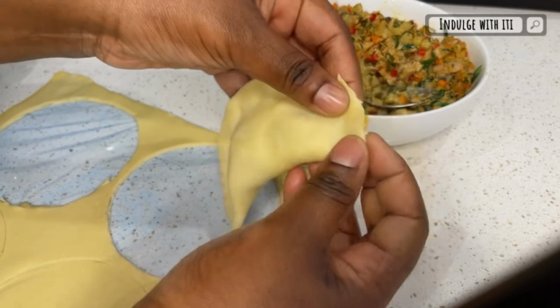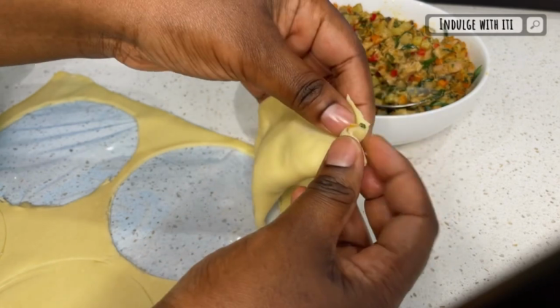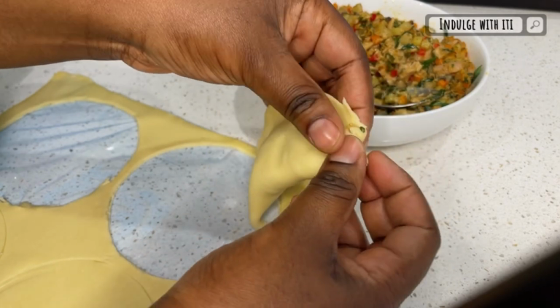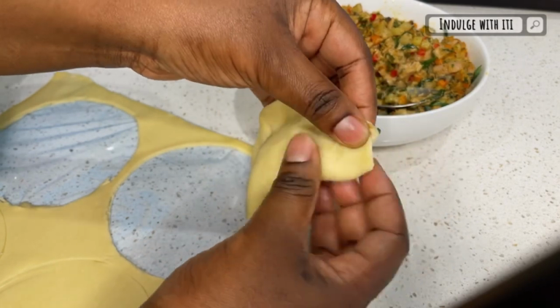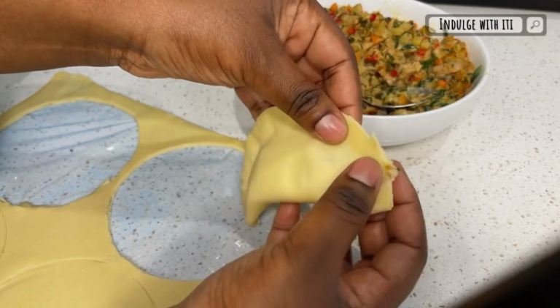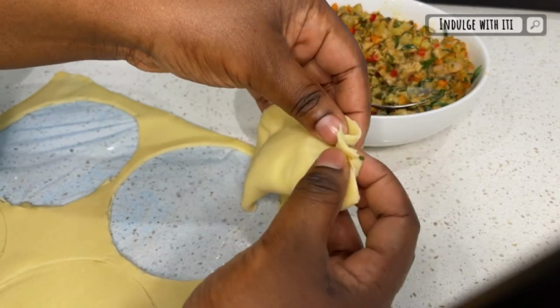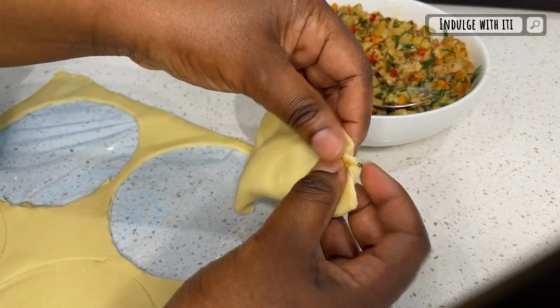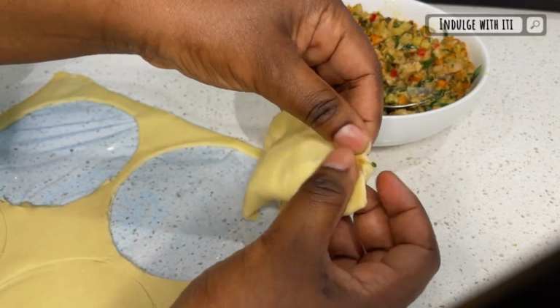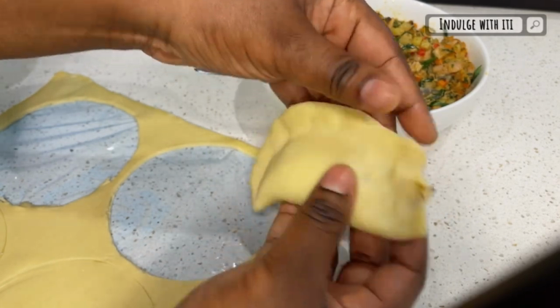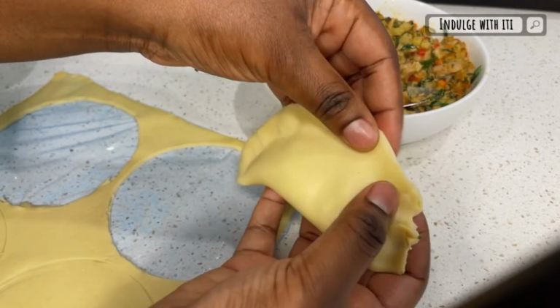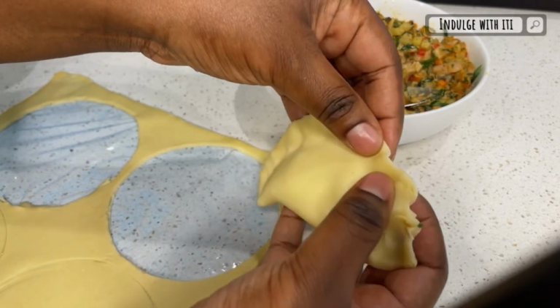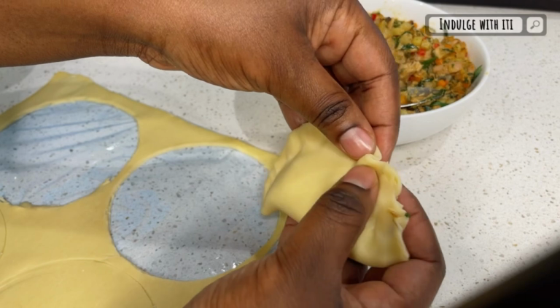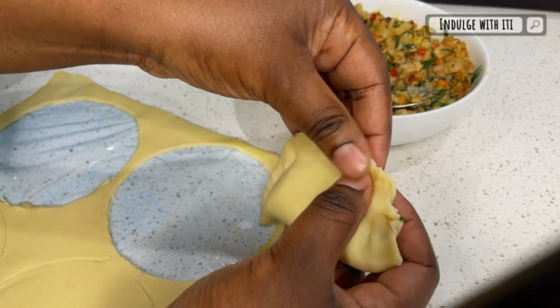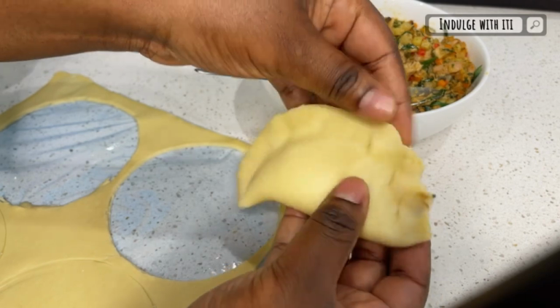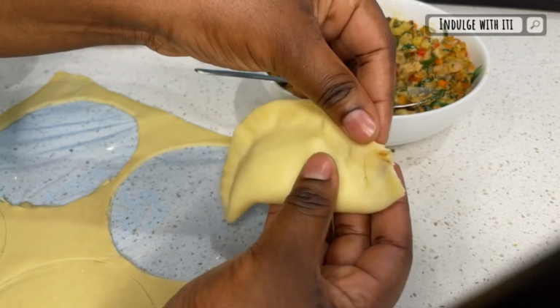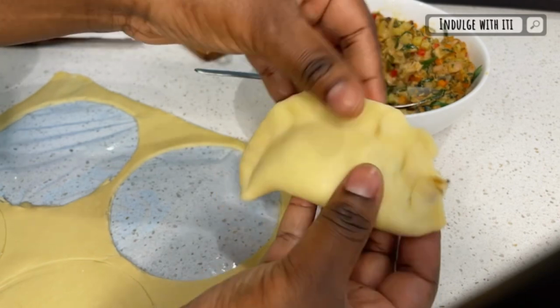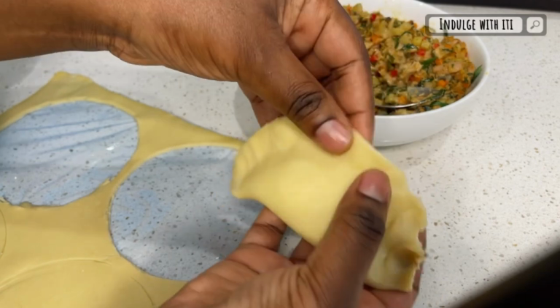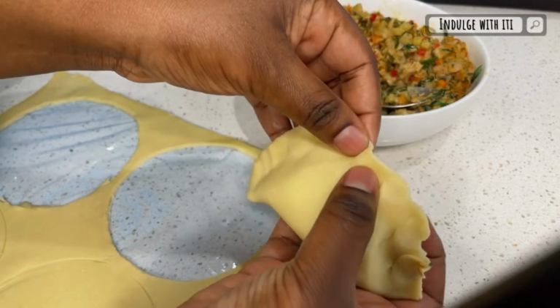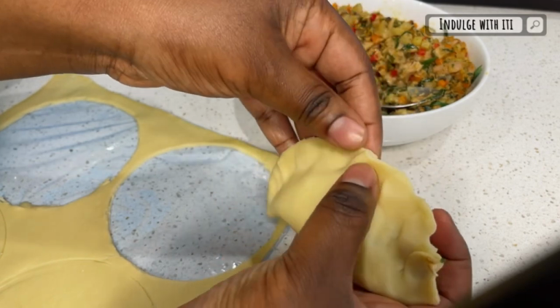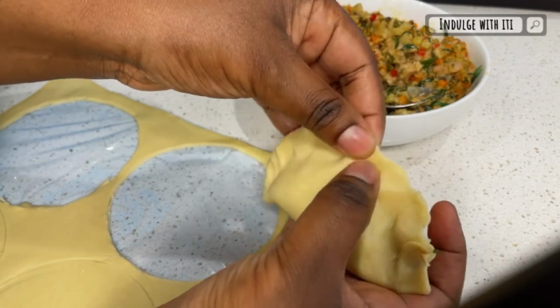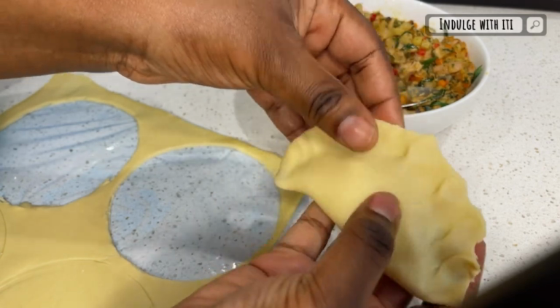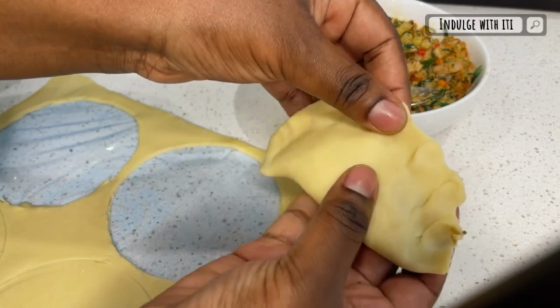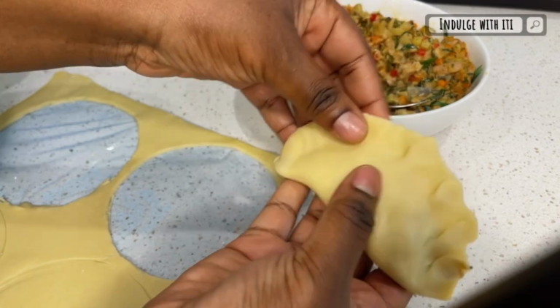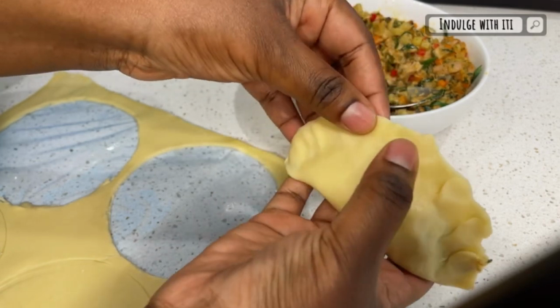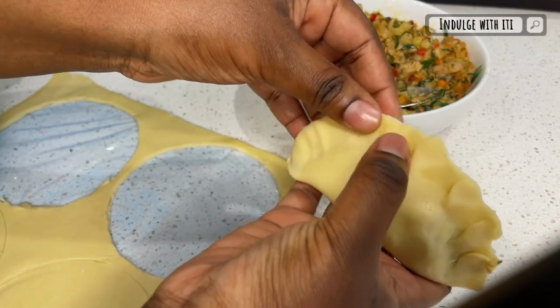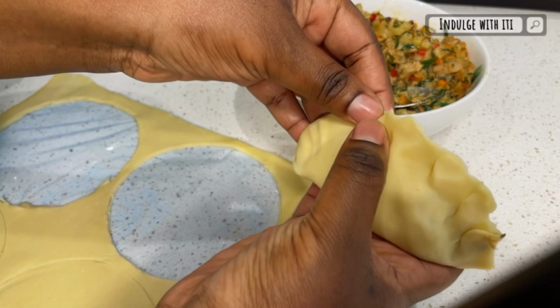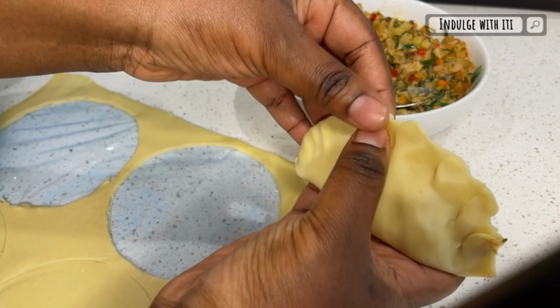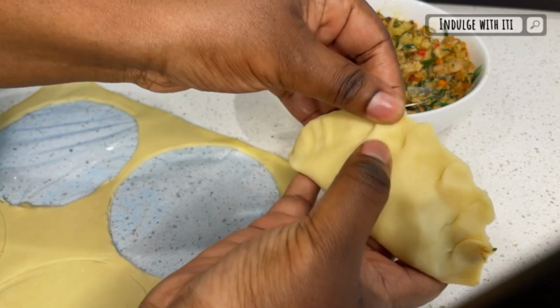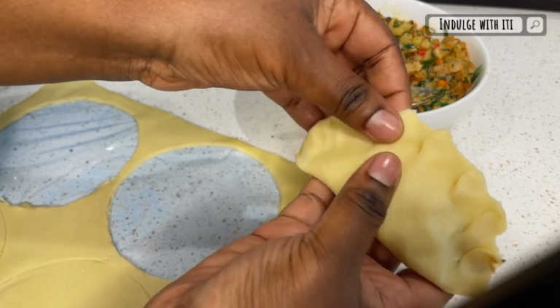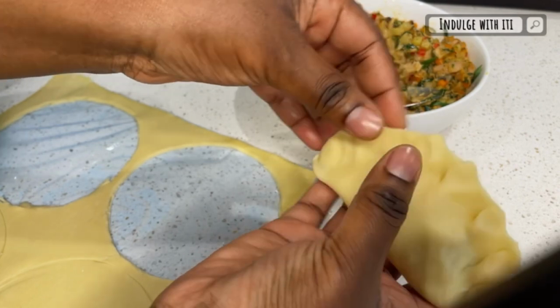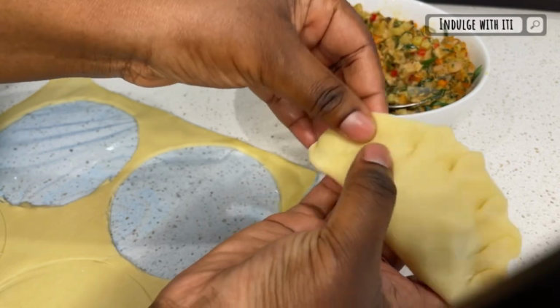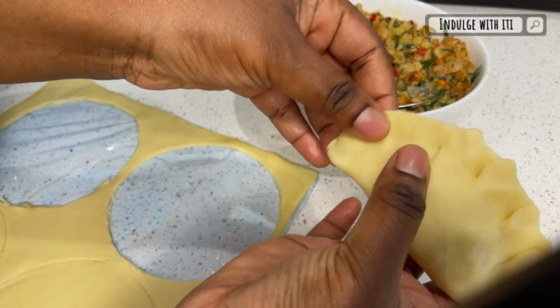With the second folding technique we're going to create pleats across the side where our two halves have met — just fold and press, fold and press, fold and press.